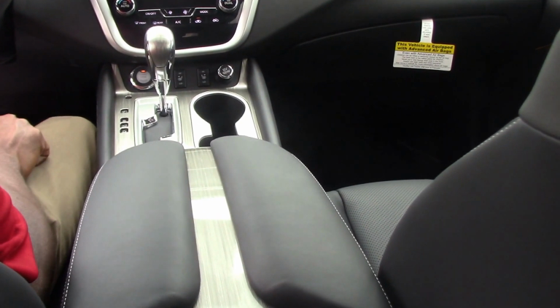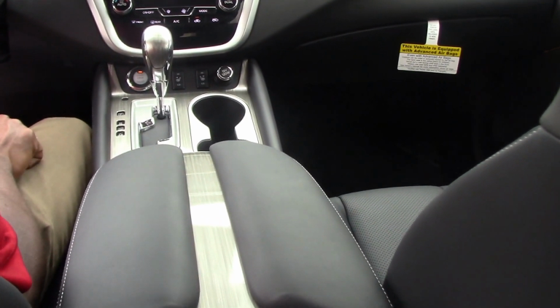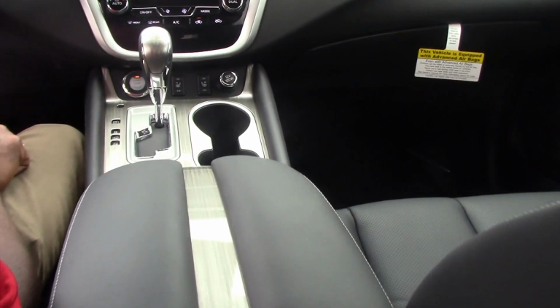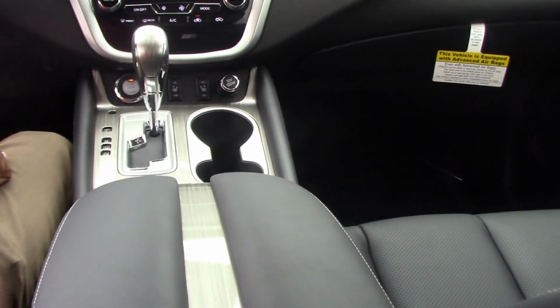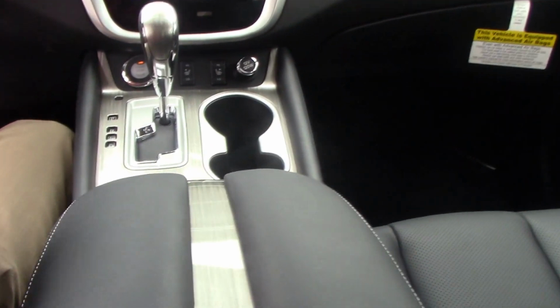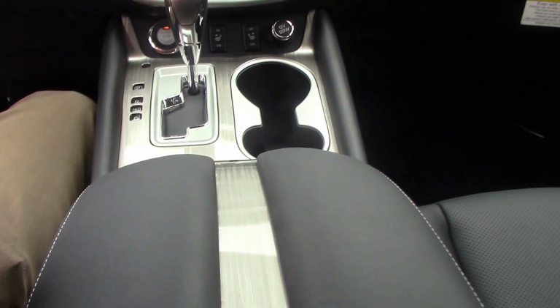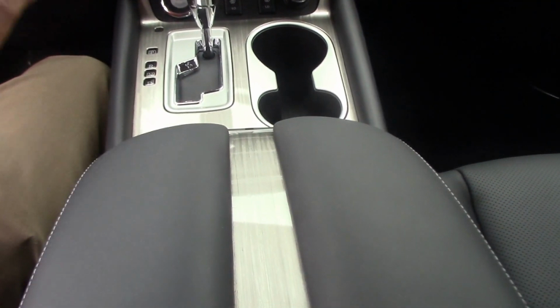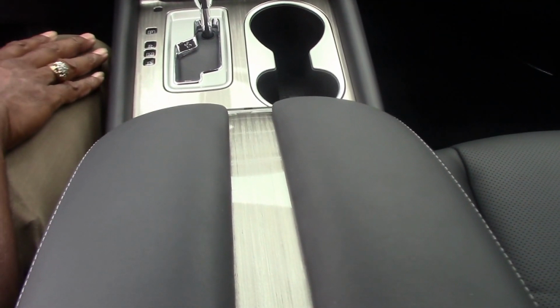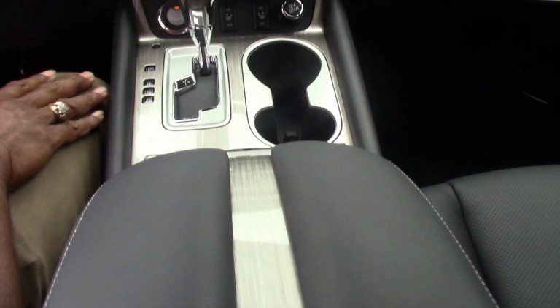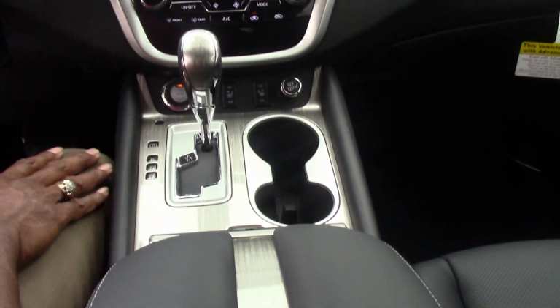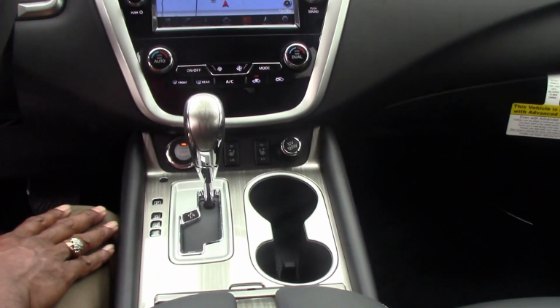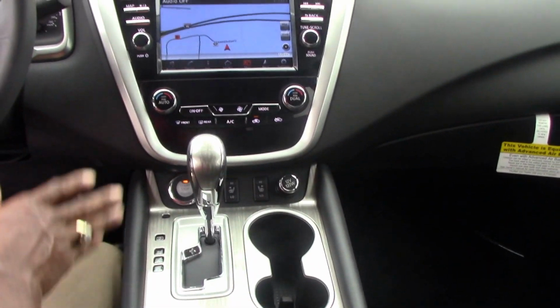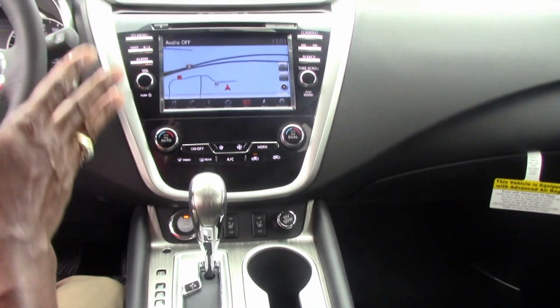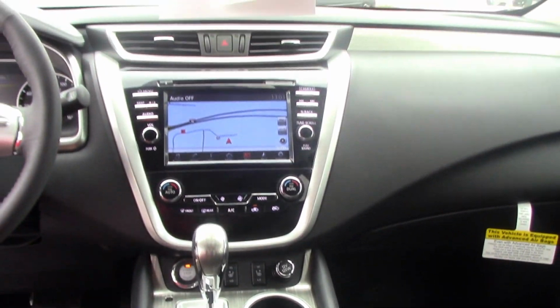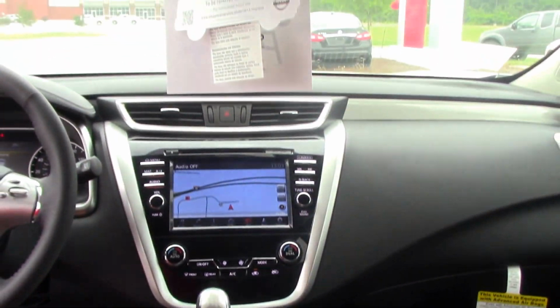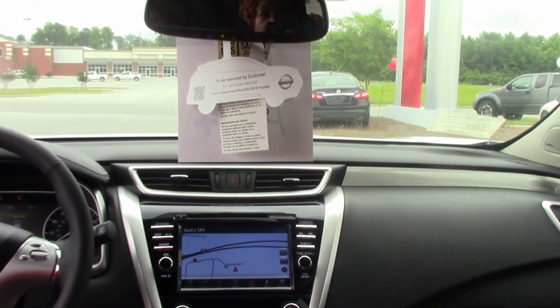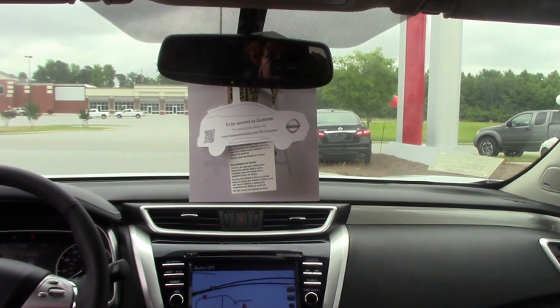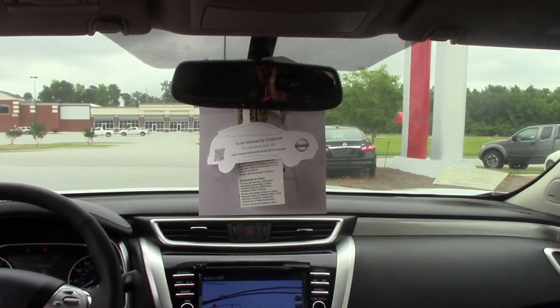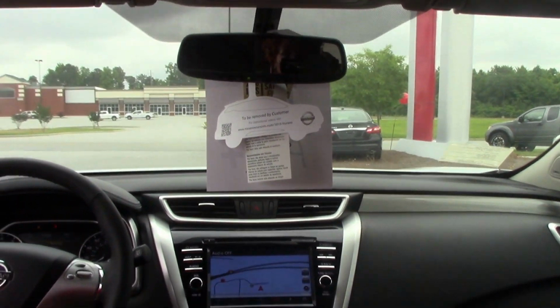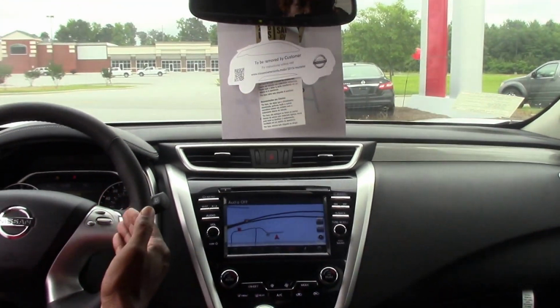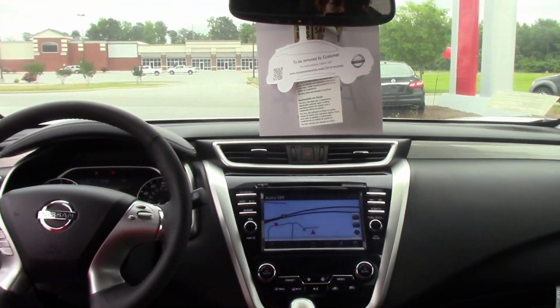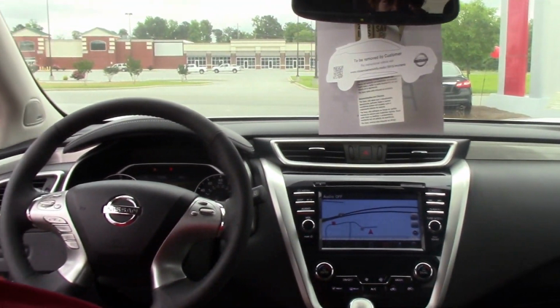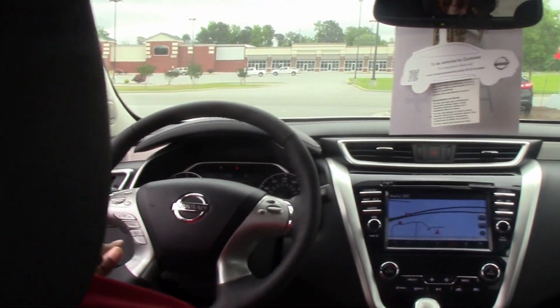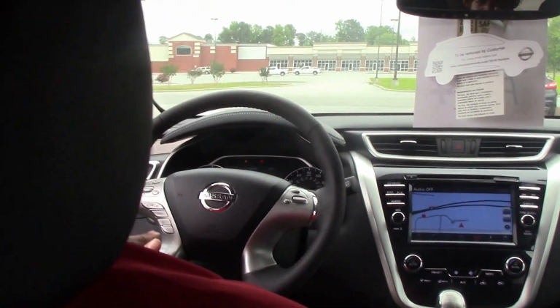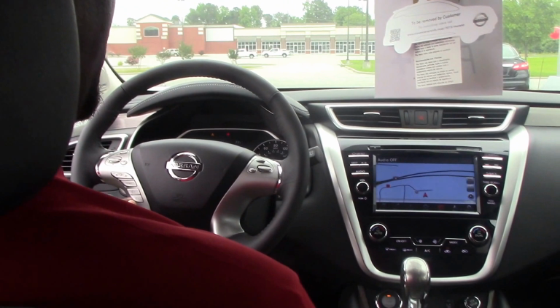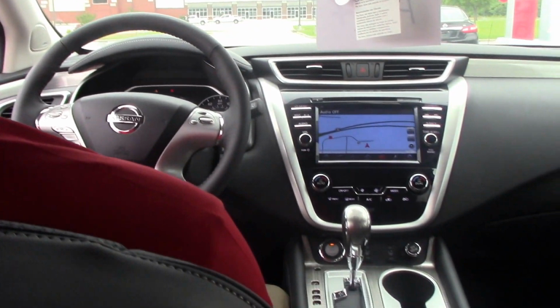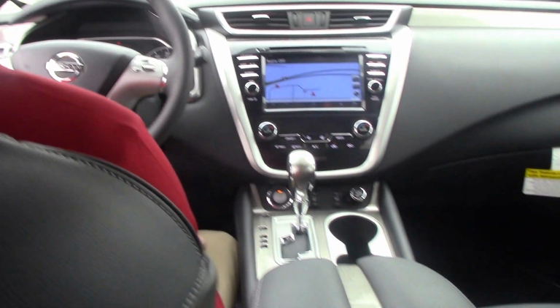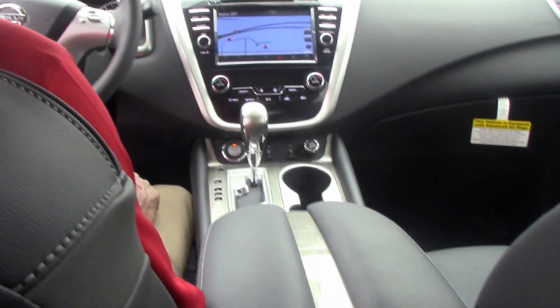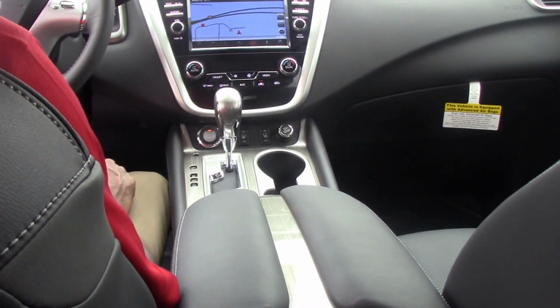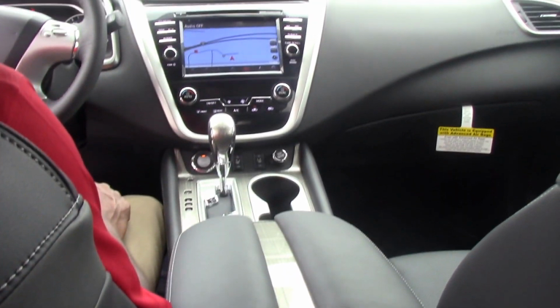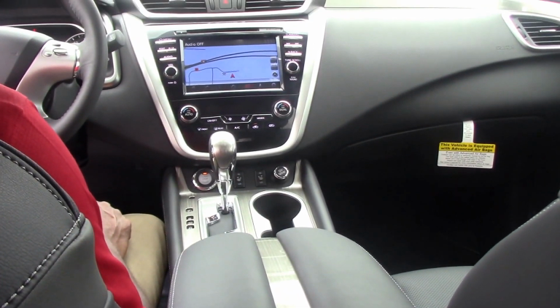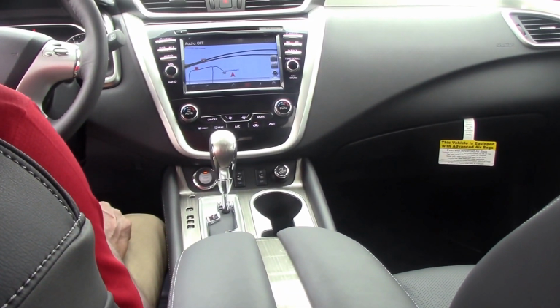You can plug in to be able to operate and play music through your MP3 player or cell phone. You also have cruise control, Bluetooth, and your message center.